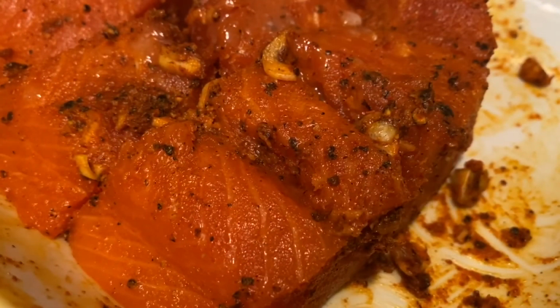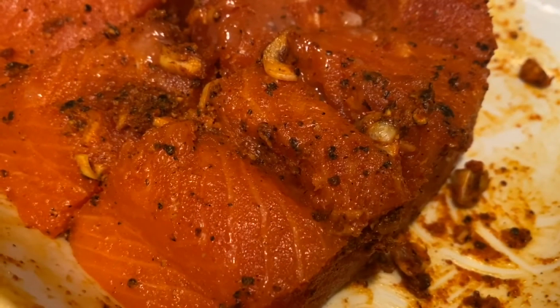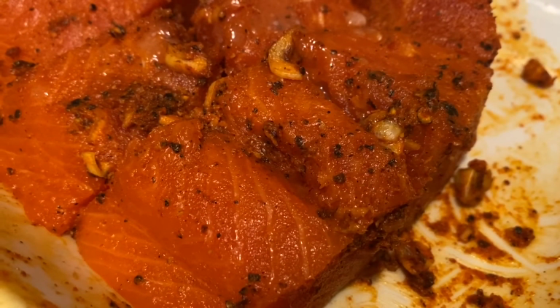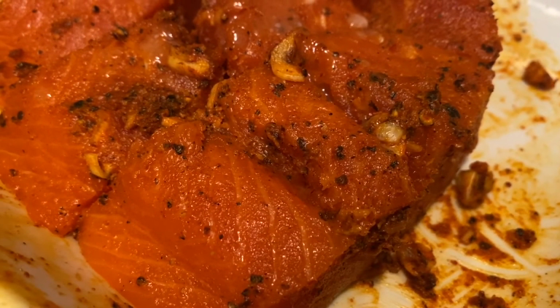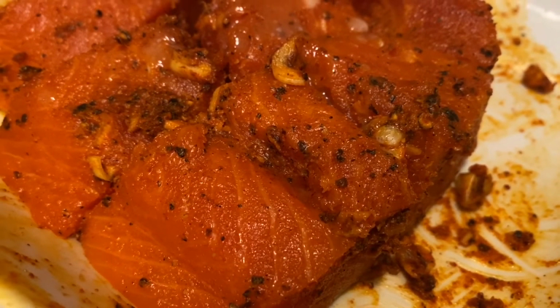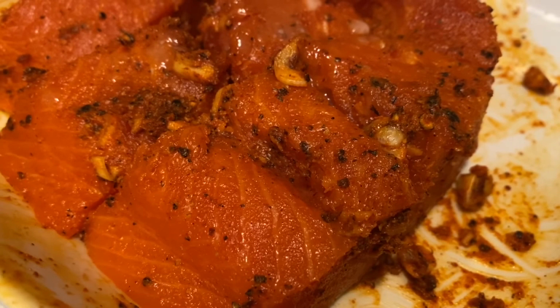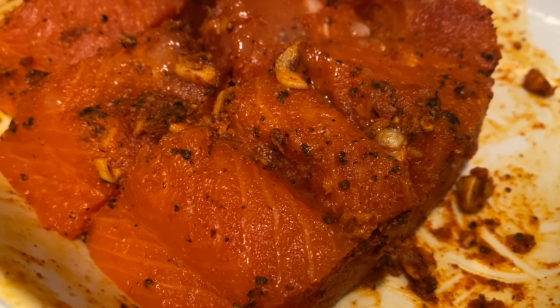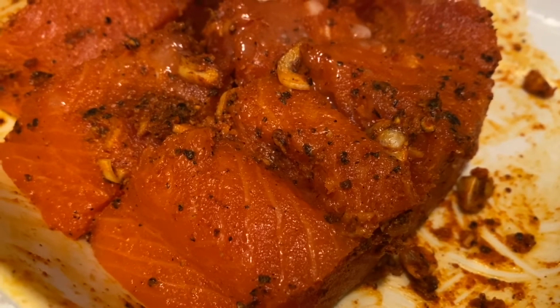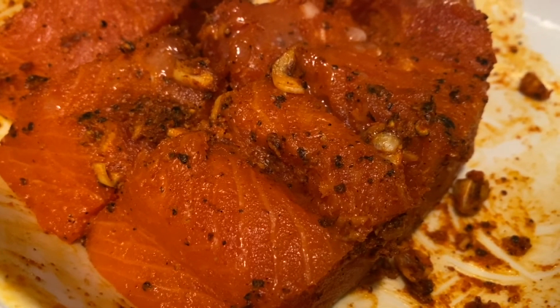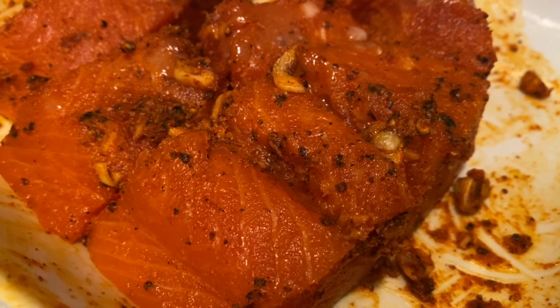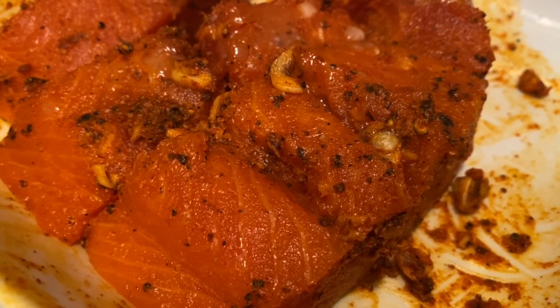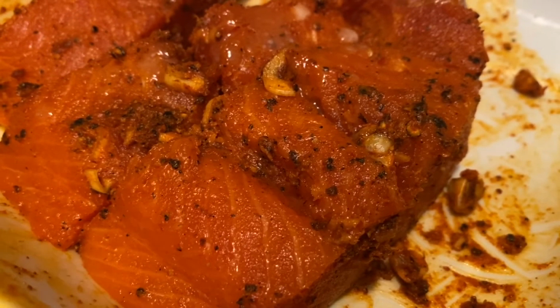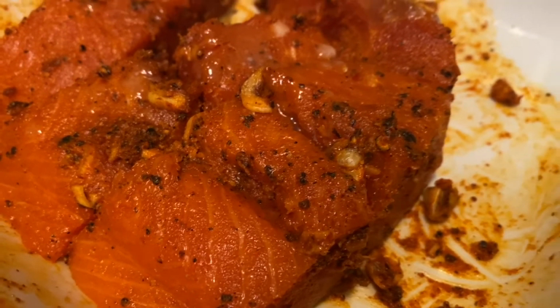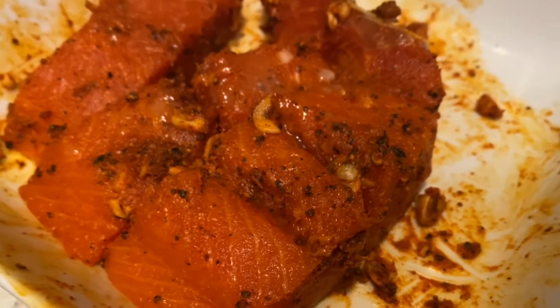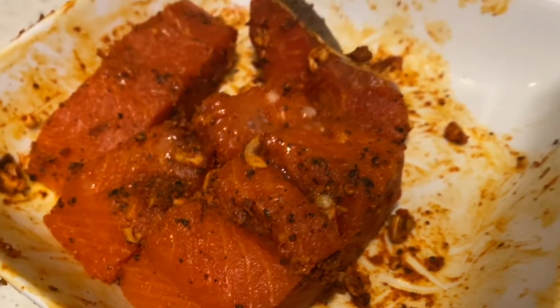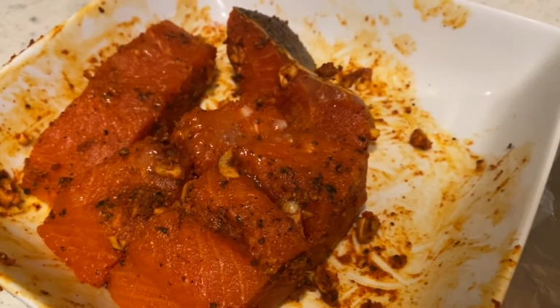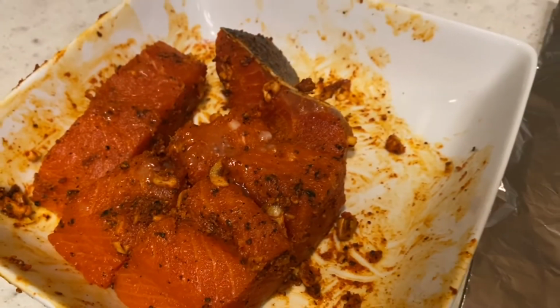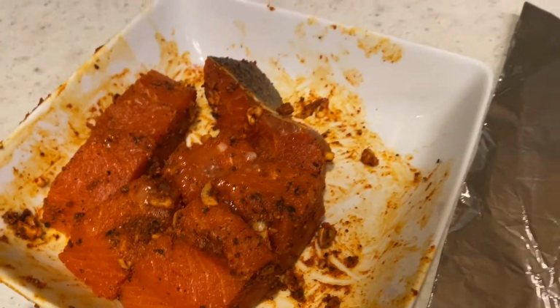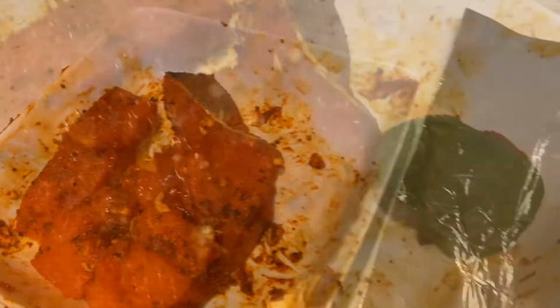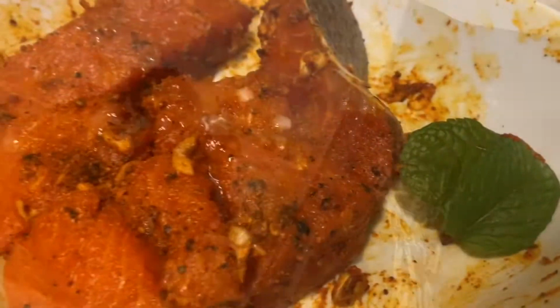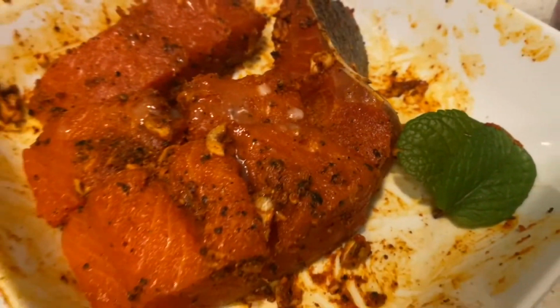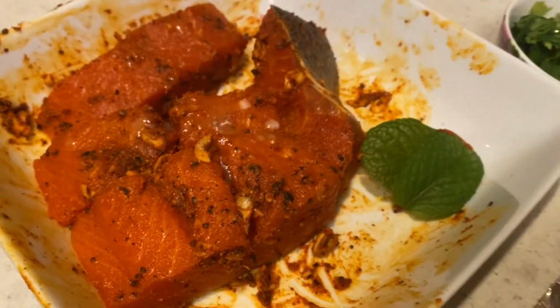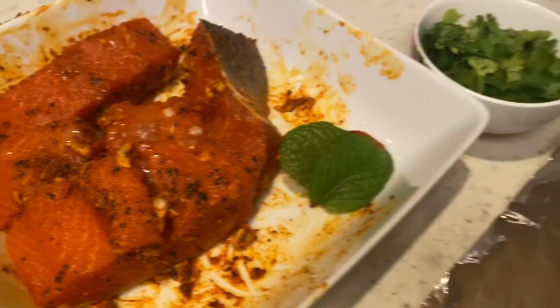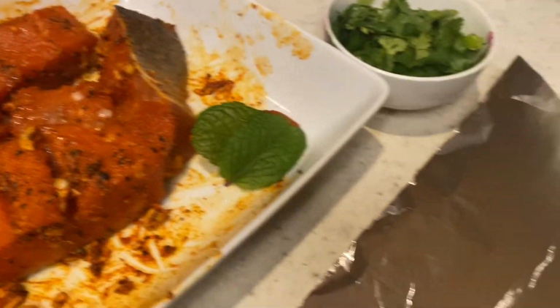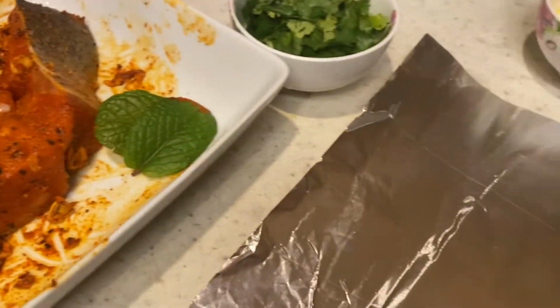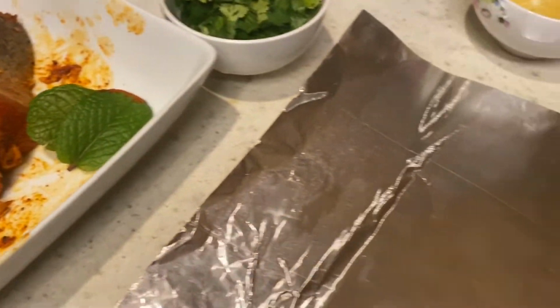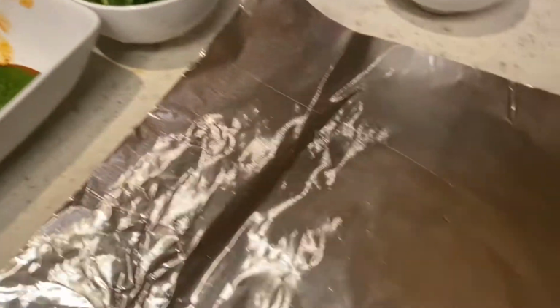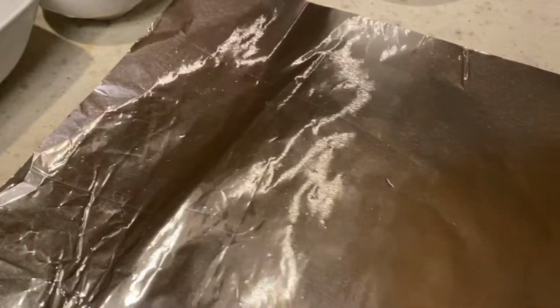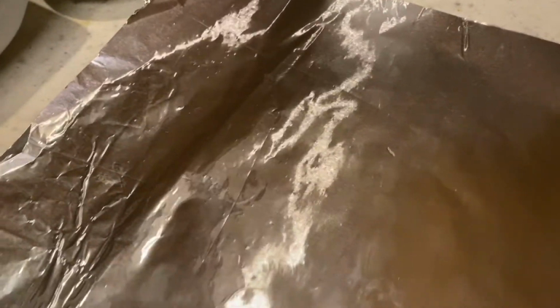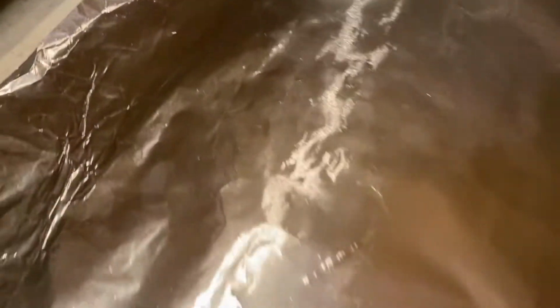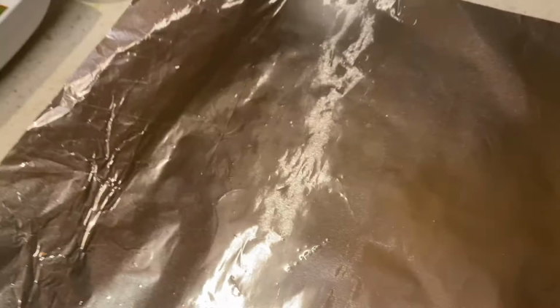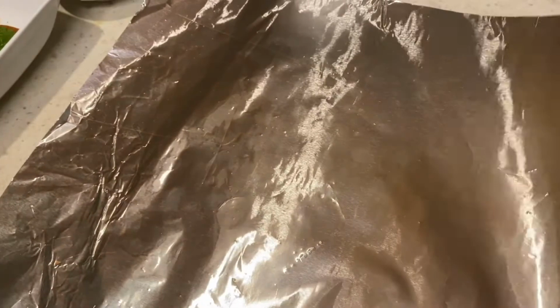We have mixed the salmon well and now we're going to prepare the bags of aluminum foil that we will put the salmon in so we can grill it. First, what we've done is we've cut a square of aluminum foil.